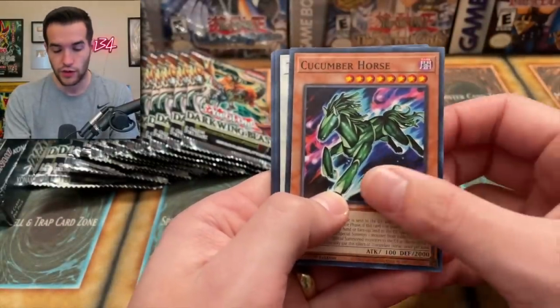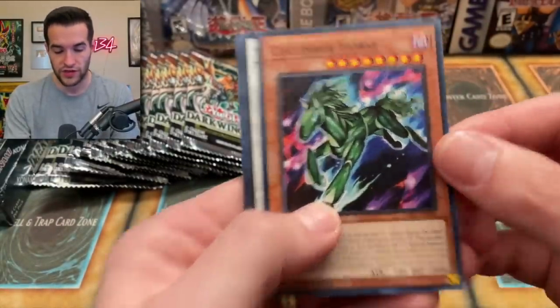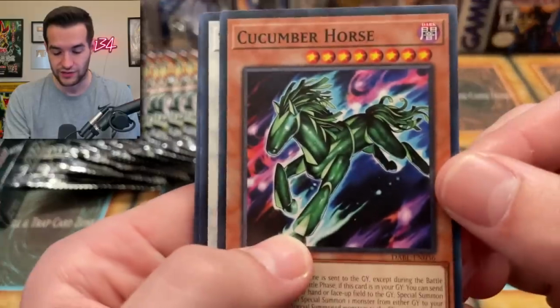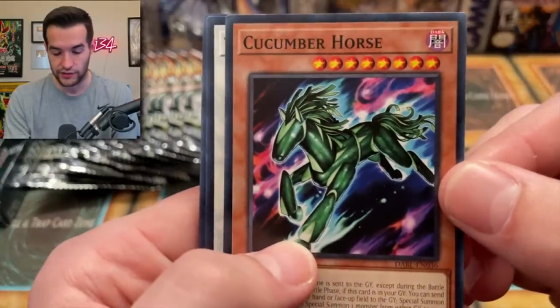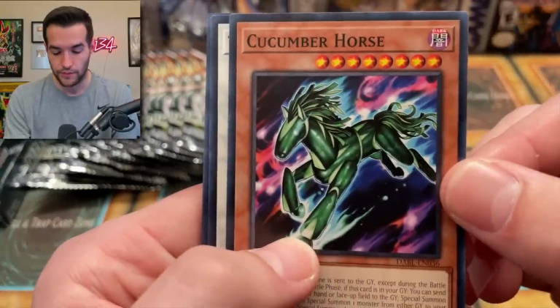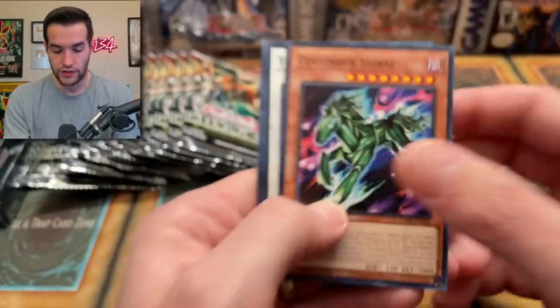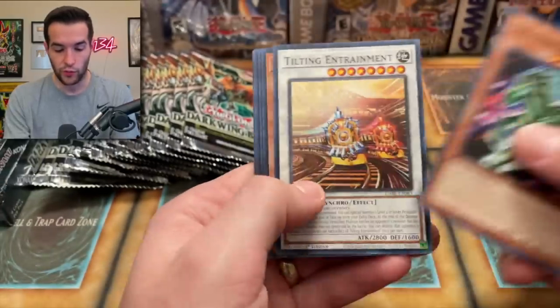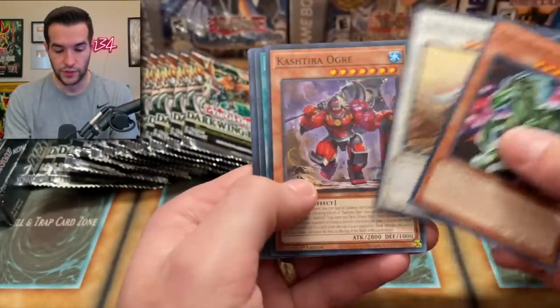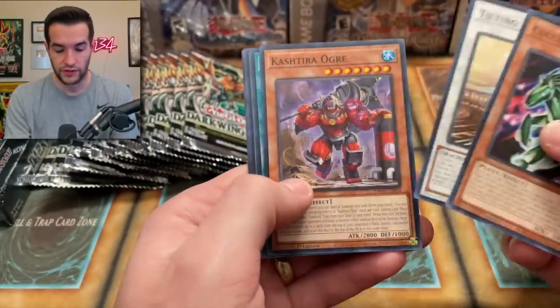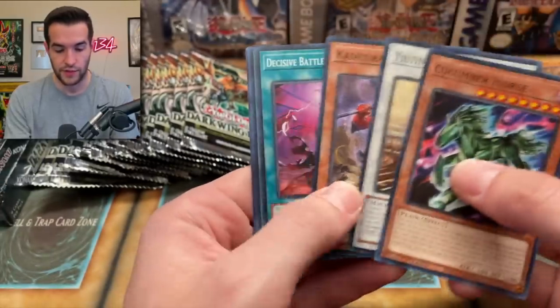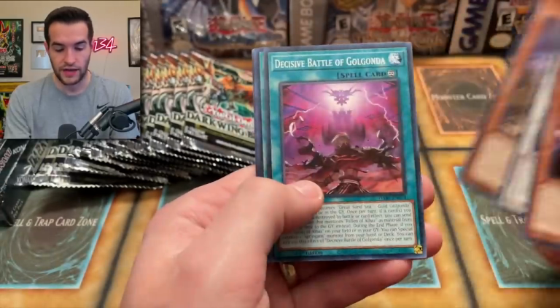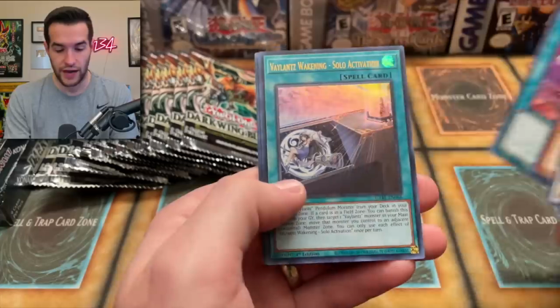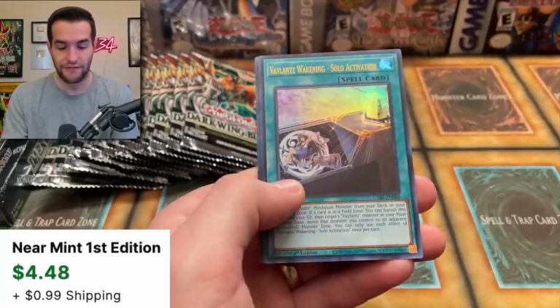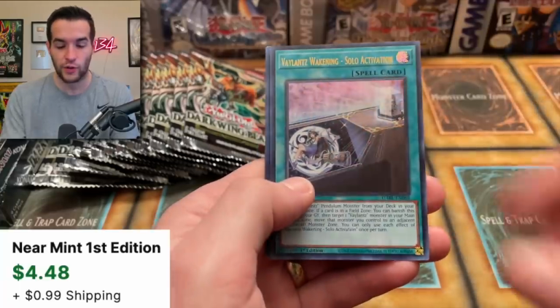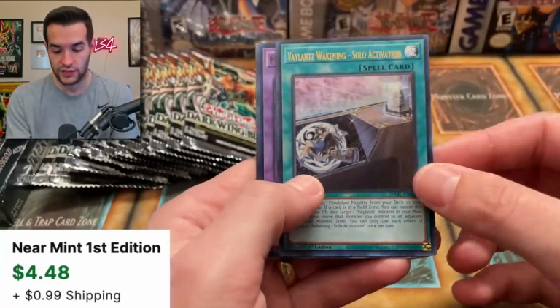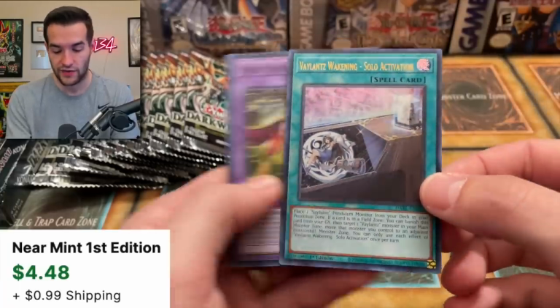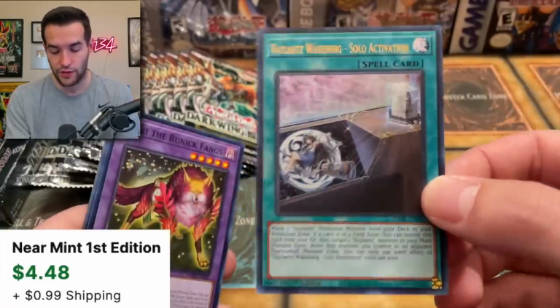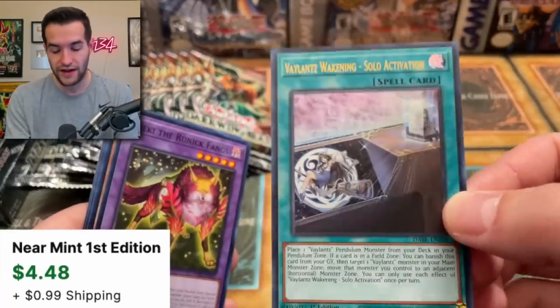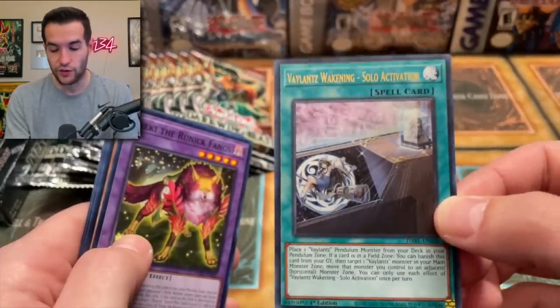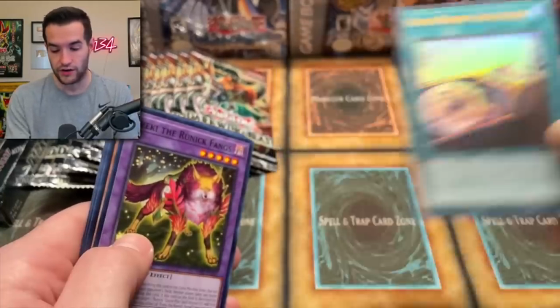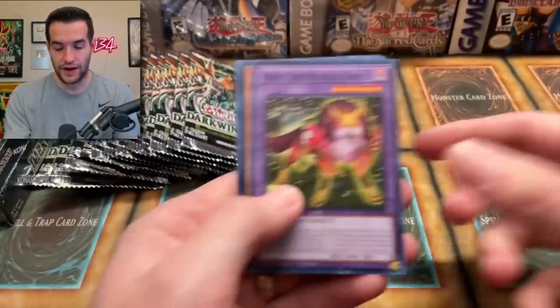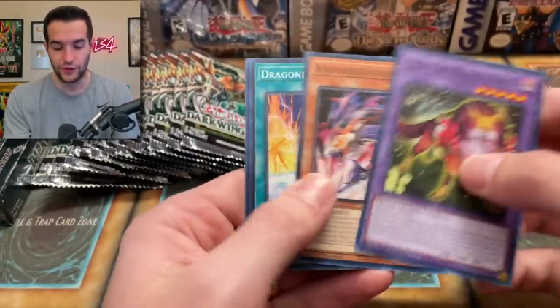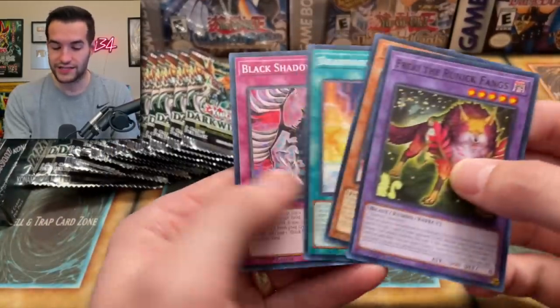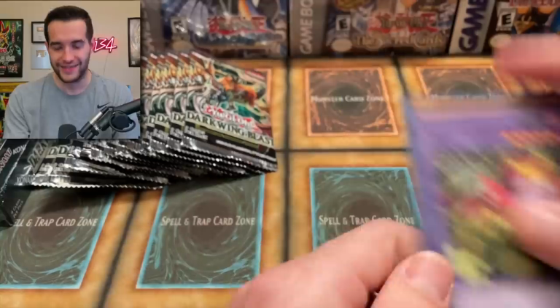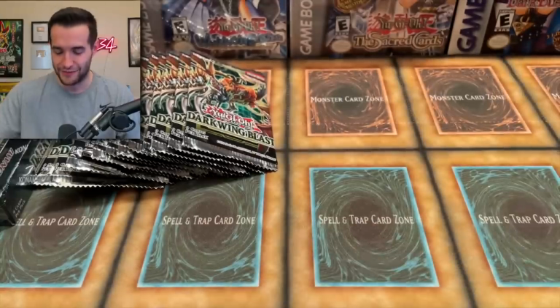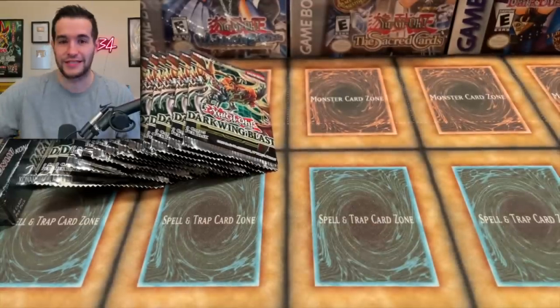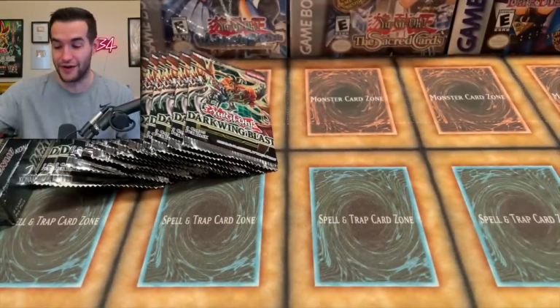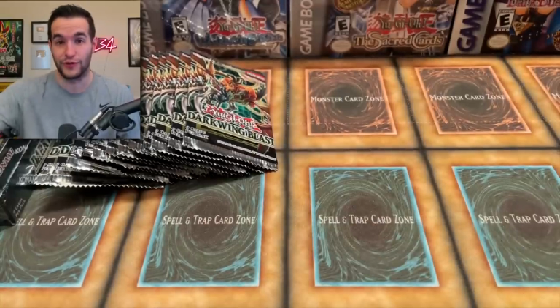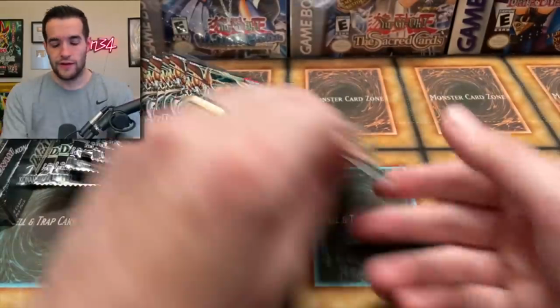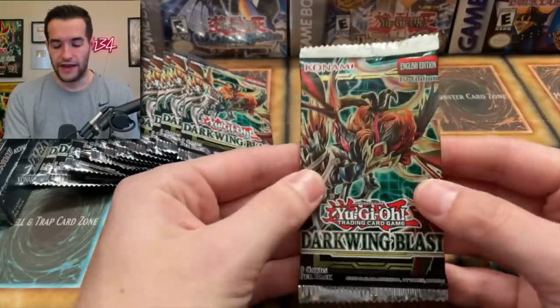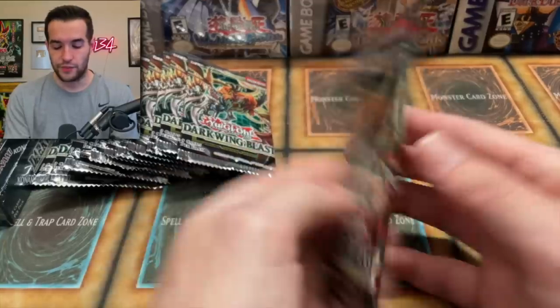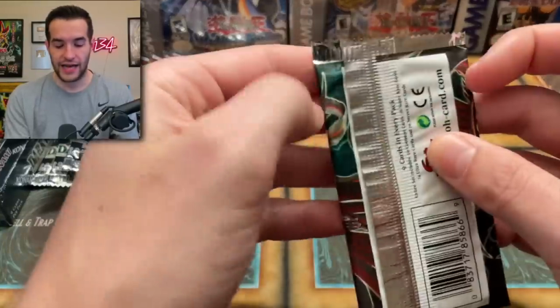Cucumber Horse — that is actually a hilarious card. Cucumber Horse, that's pretty cool. Tilting Entertainment, Decisive Battle, Valence Wakening, Soul Activation. So Valence is still getting cards. I think — don't they kind of suck? I just remember their prices being very low for those cards. Valence is back at it again.